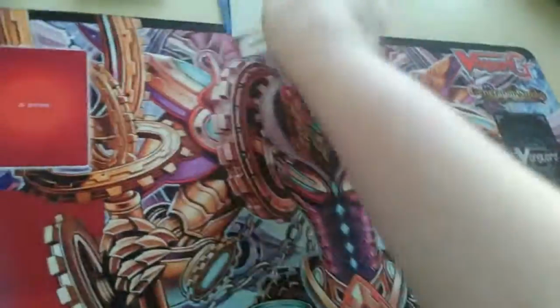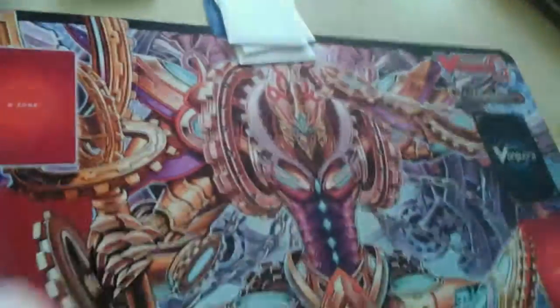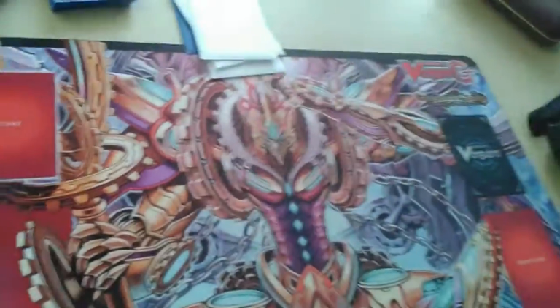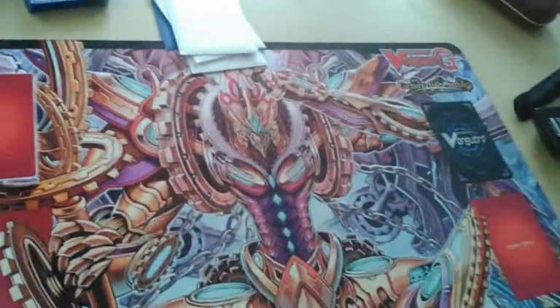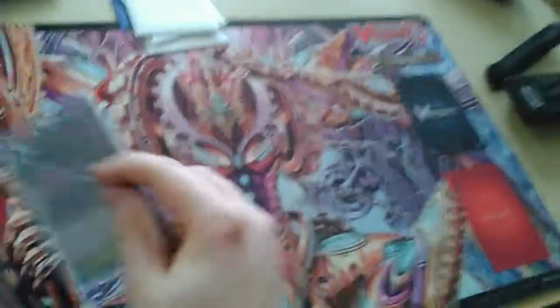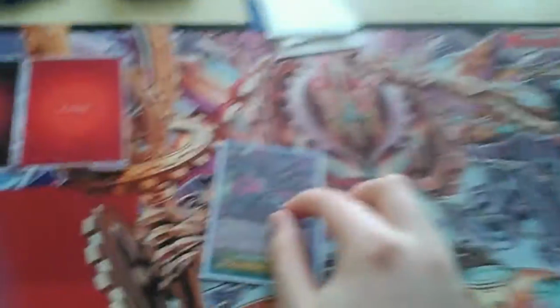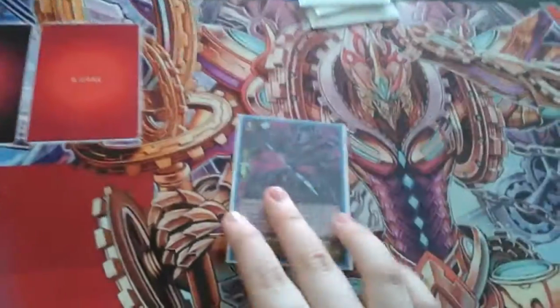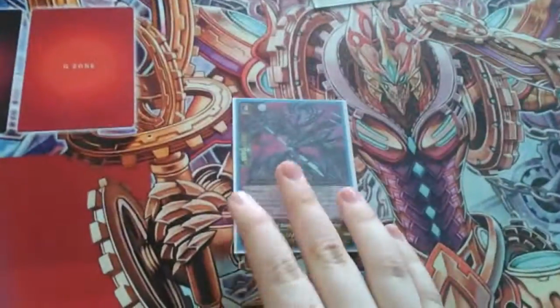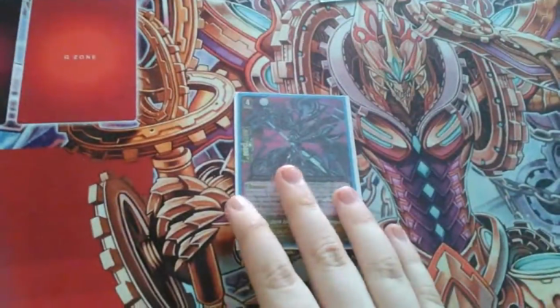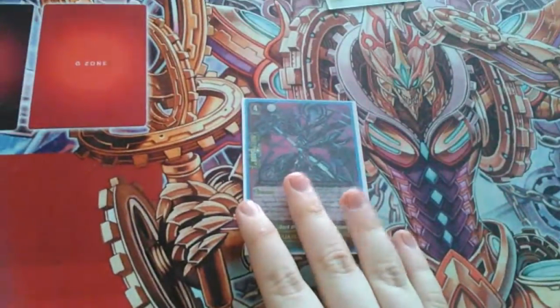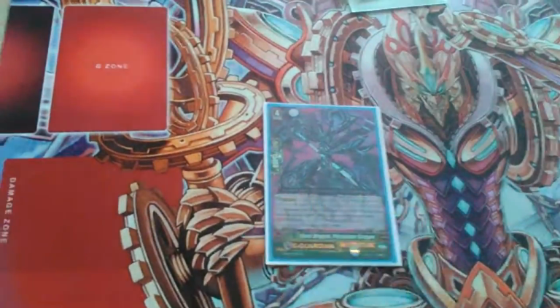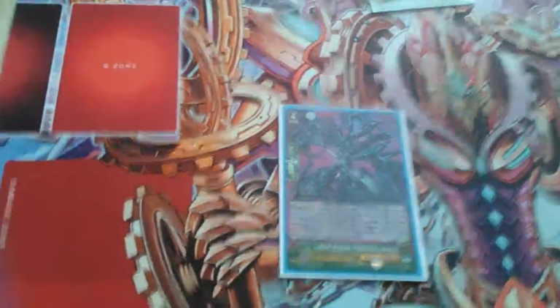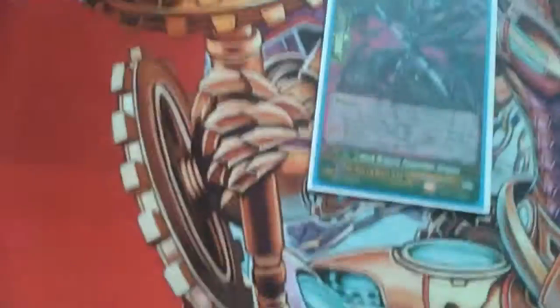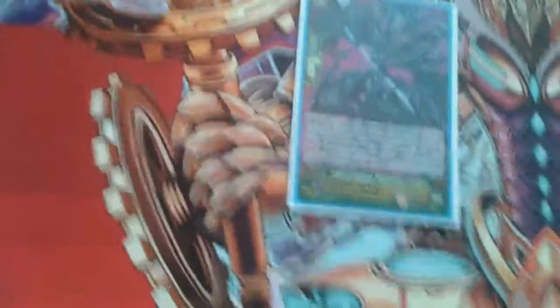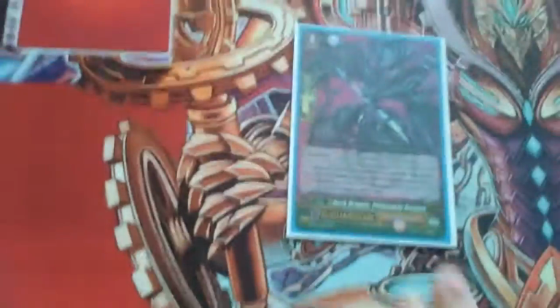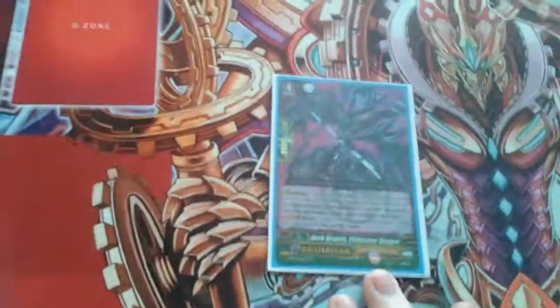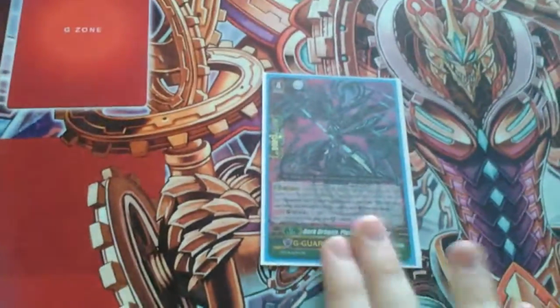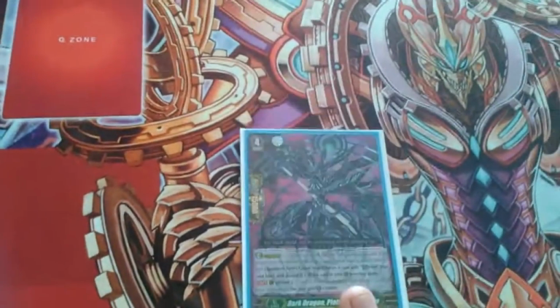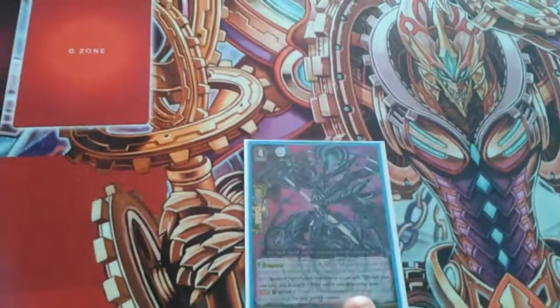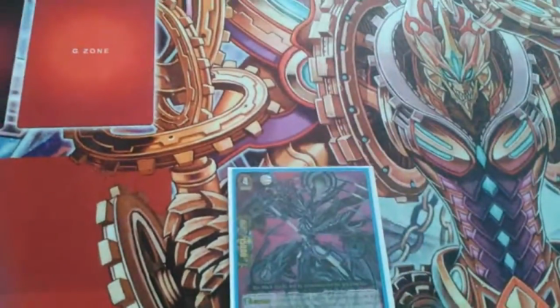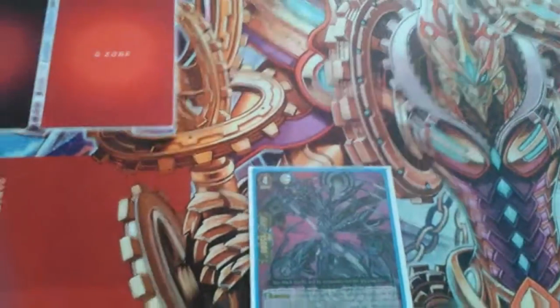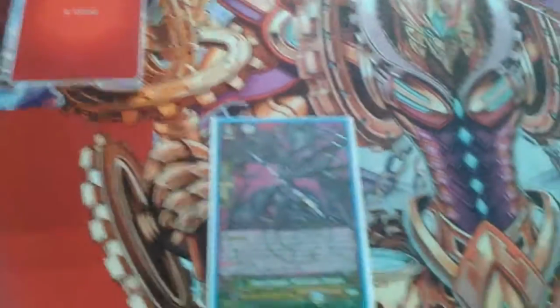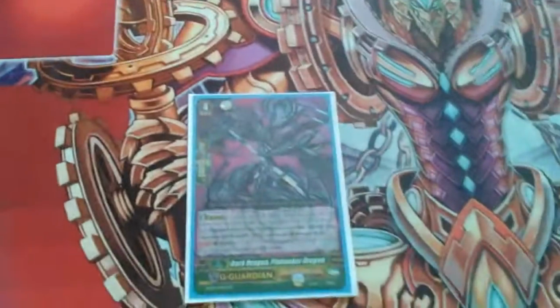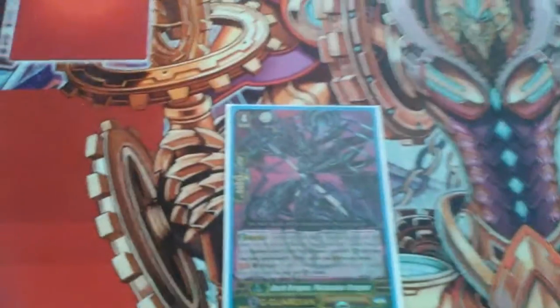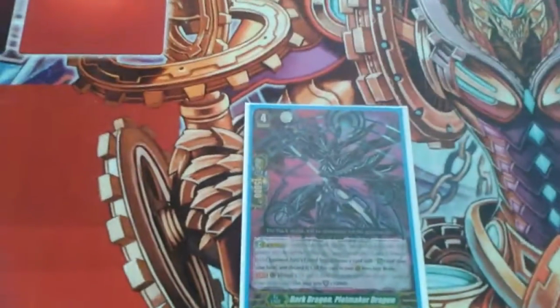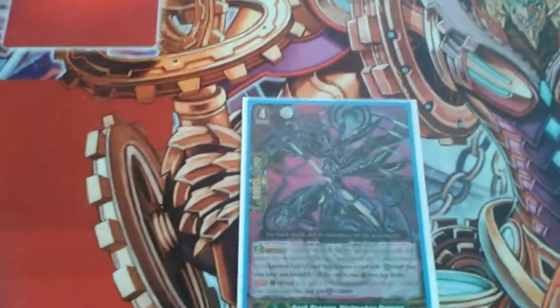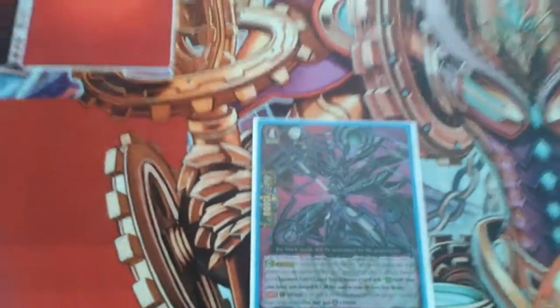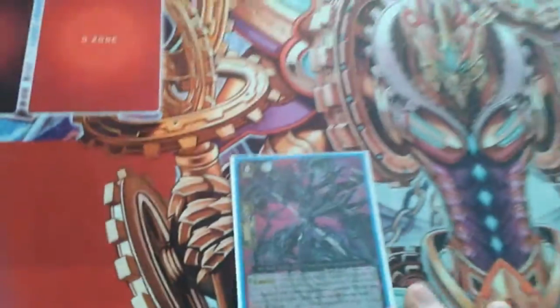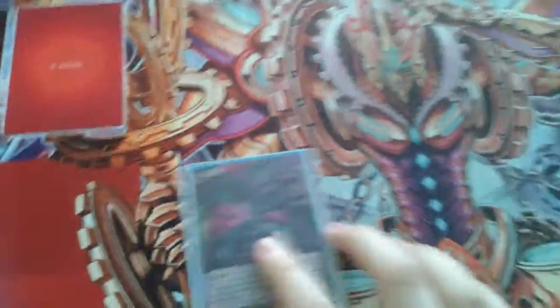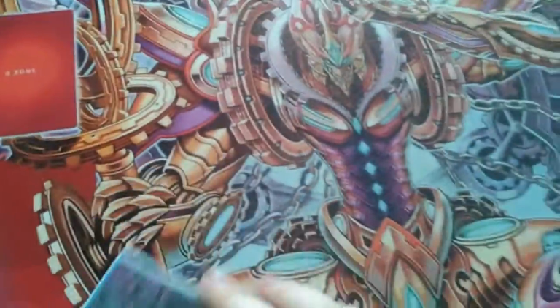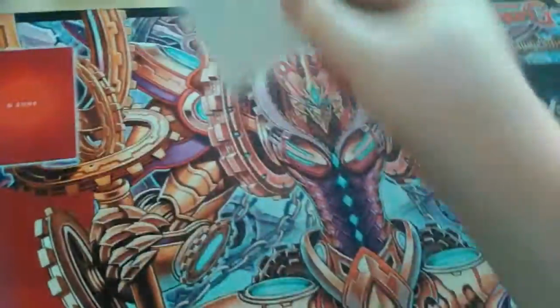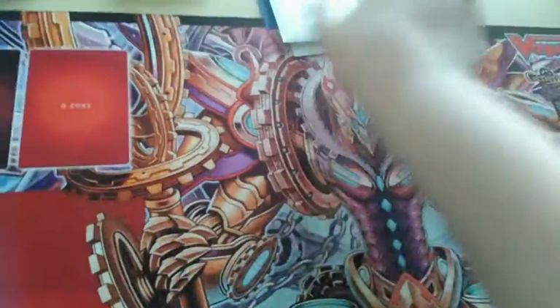And then the G-Guard — I run one: Plotmaker Dragon. Plotmaker Dragon is the new one. Ritual three, gains a Quintet Shield, so just good for heavy defense.